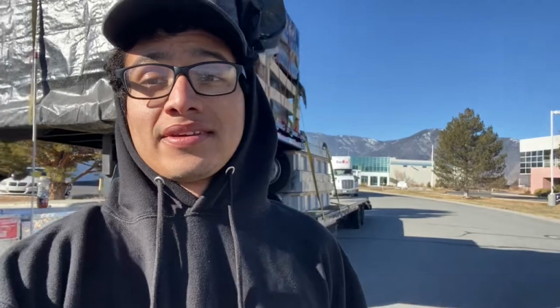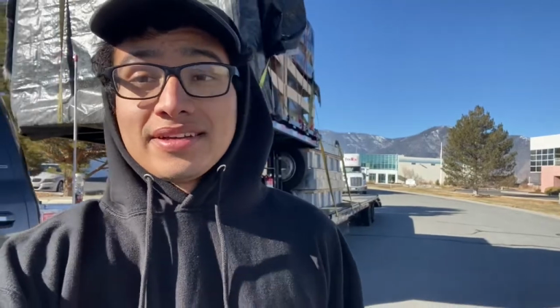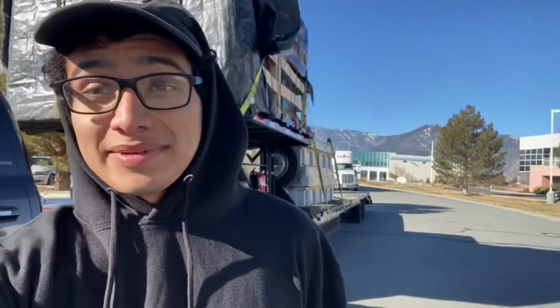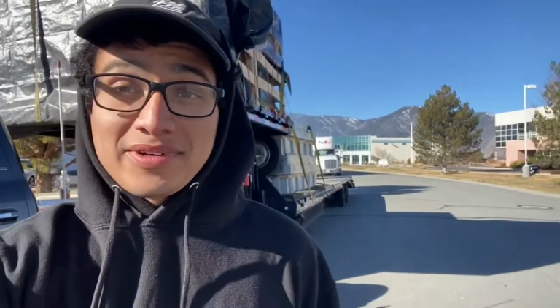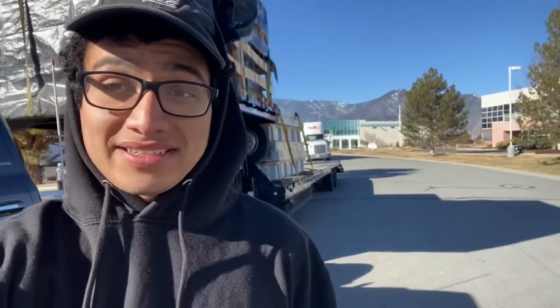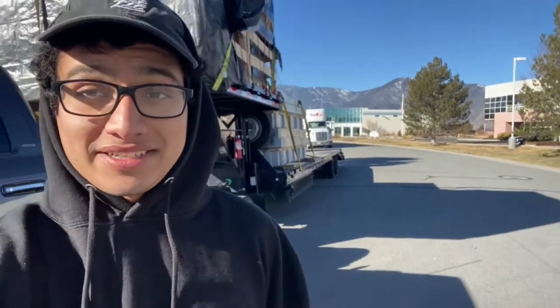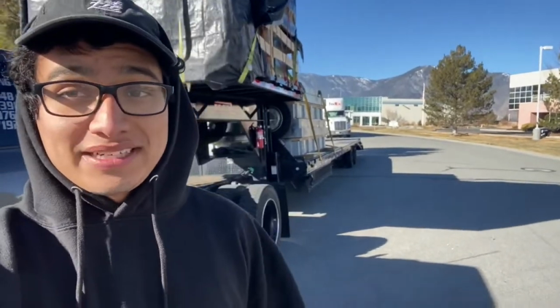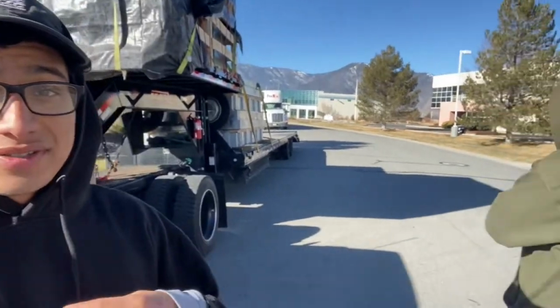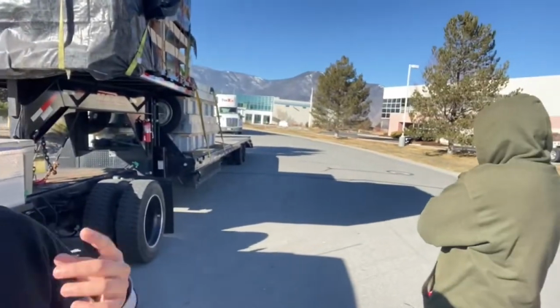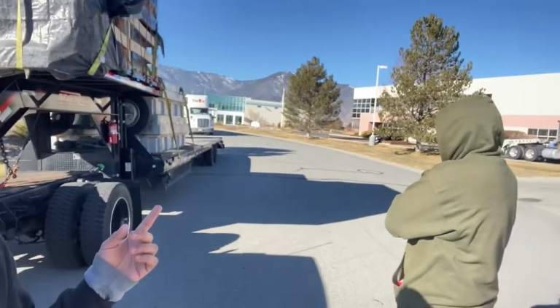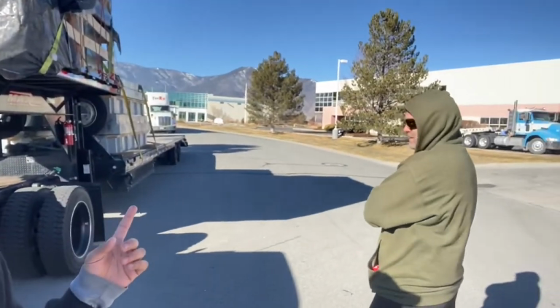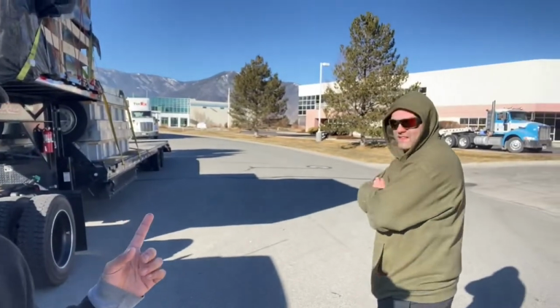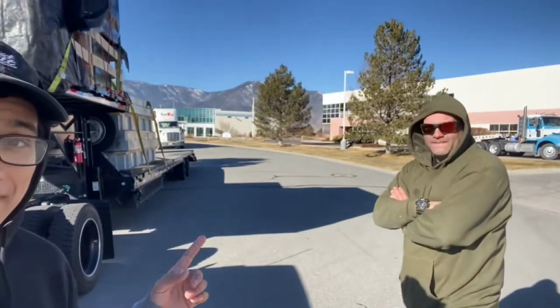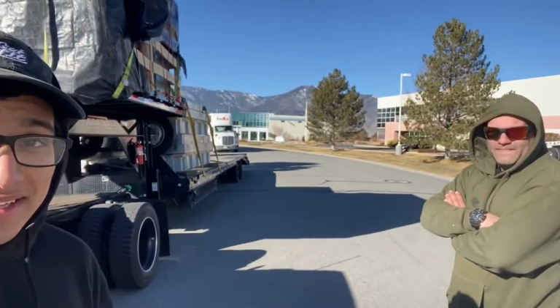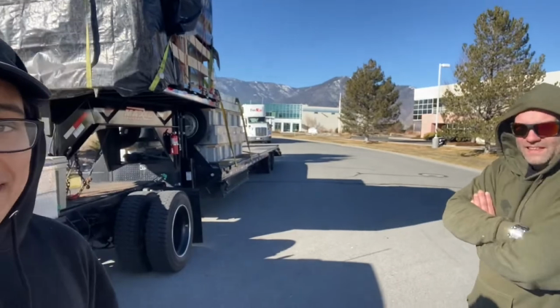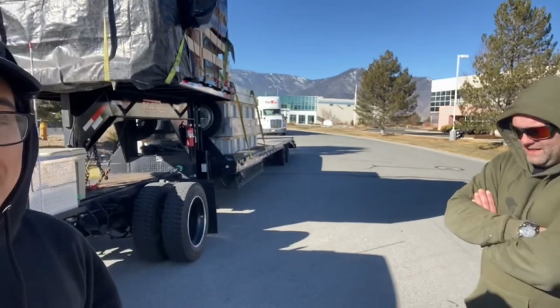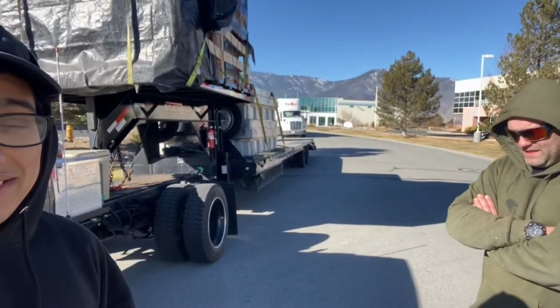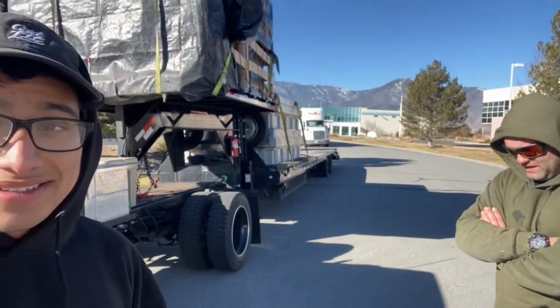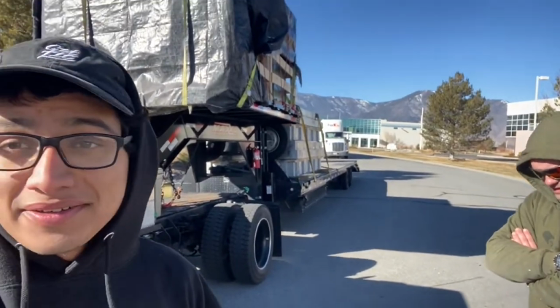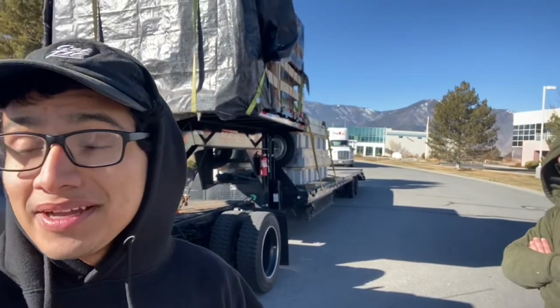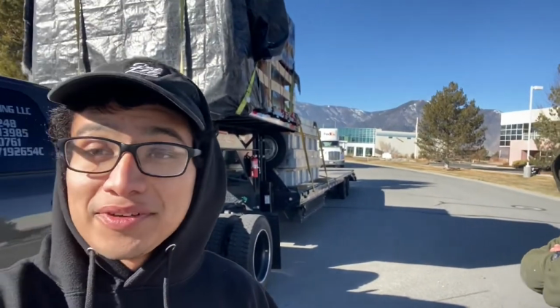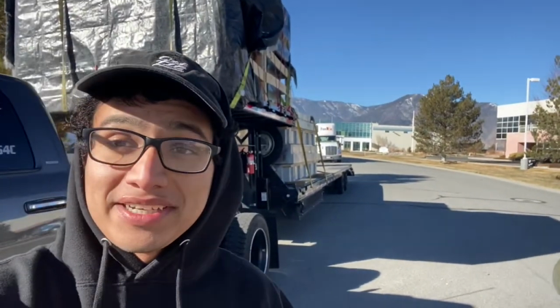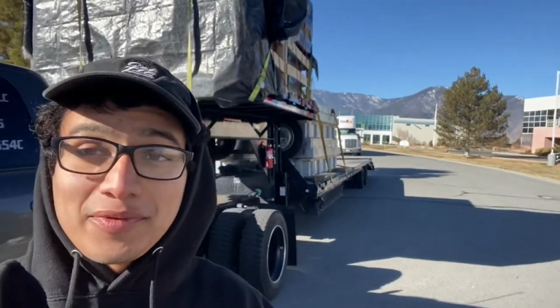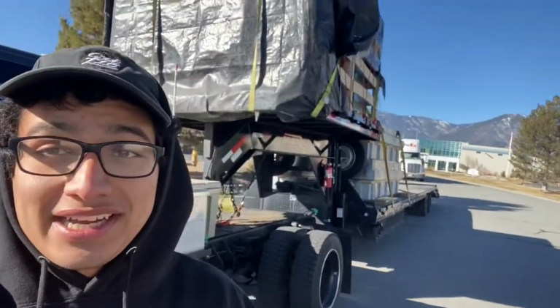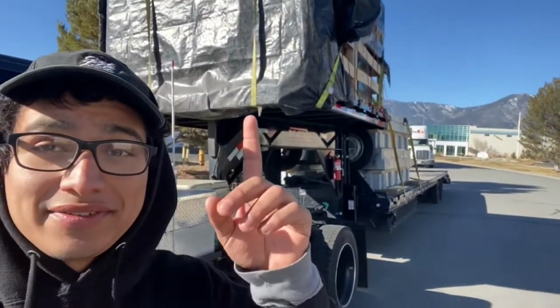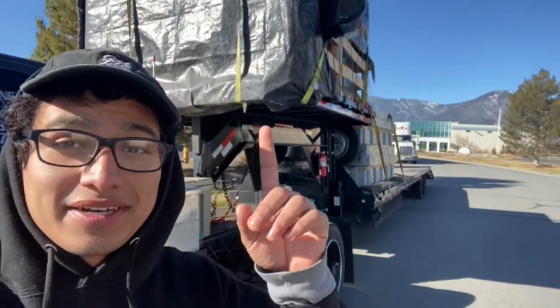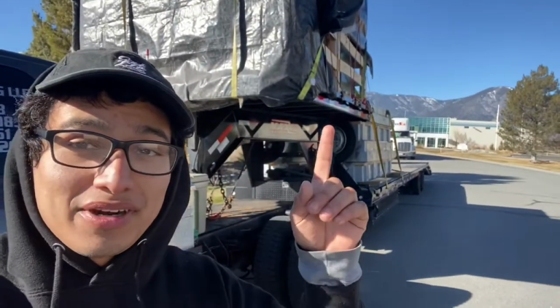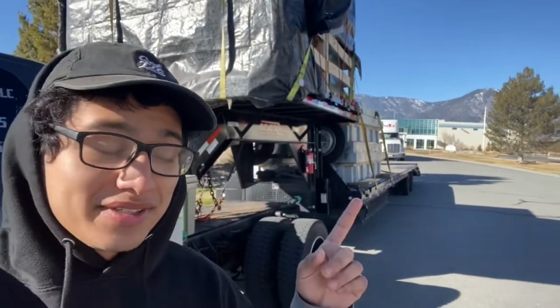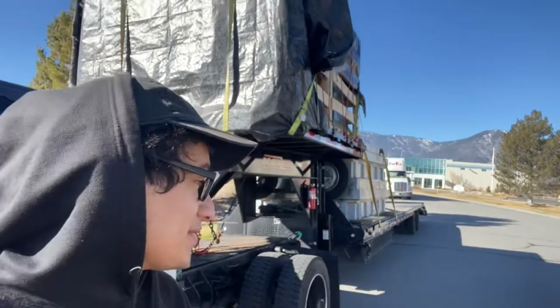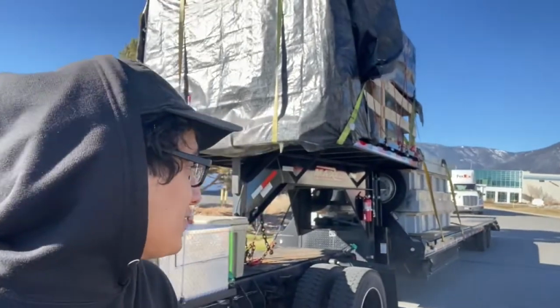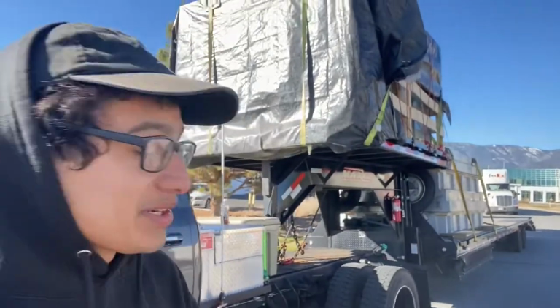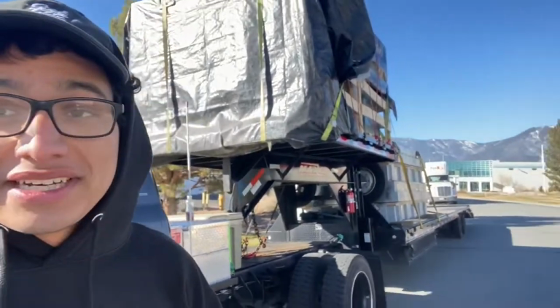Hello everybody and welcome back to the channel. My name is Jordy. Over here we got Rick, and on this episode we have a partial load, which is a funny story on how we got it.